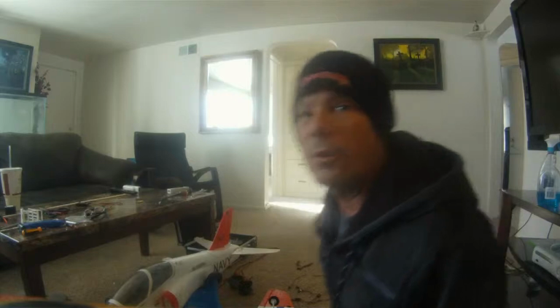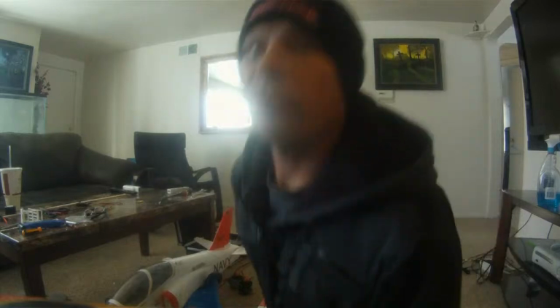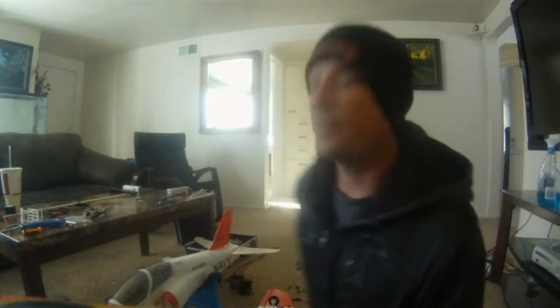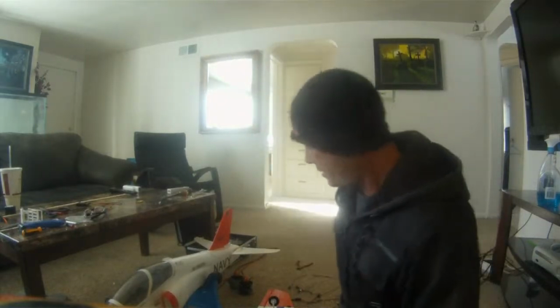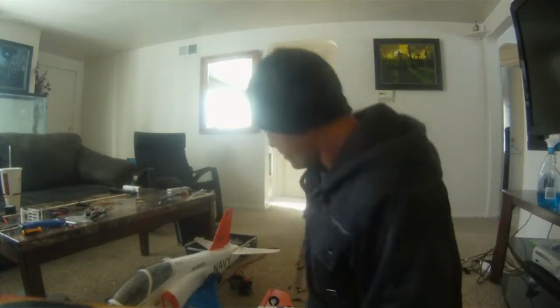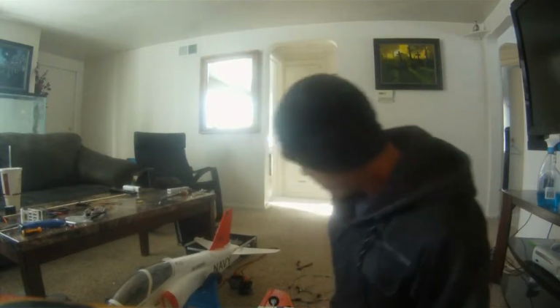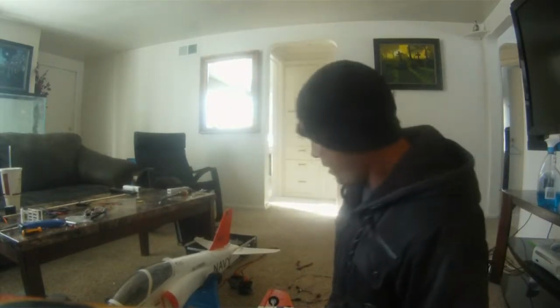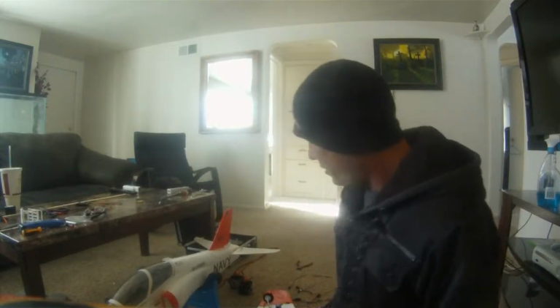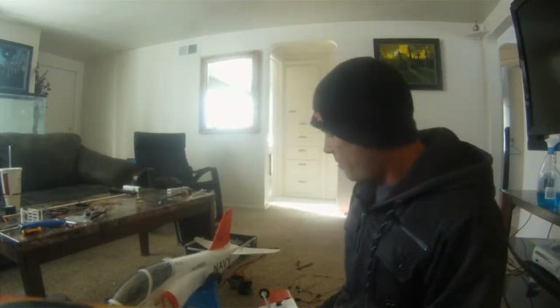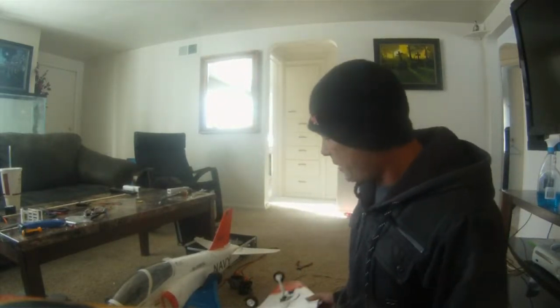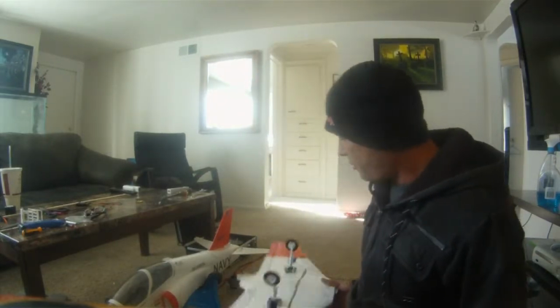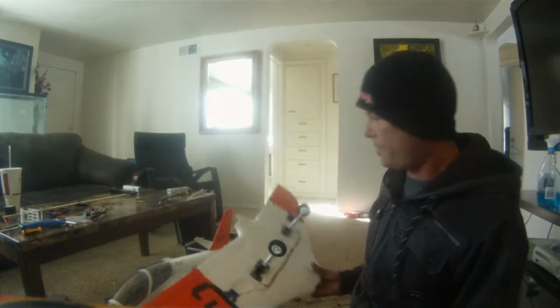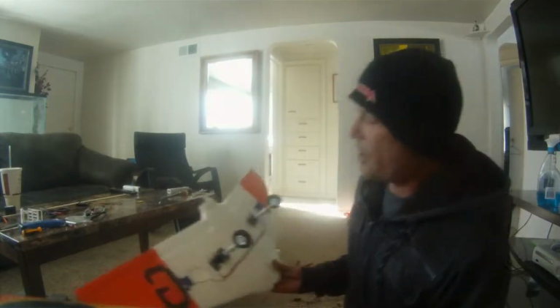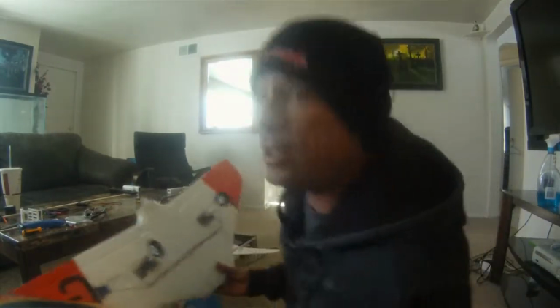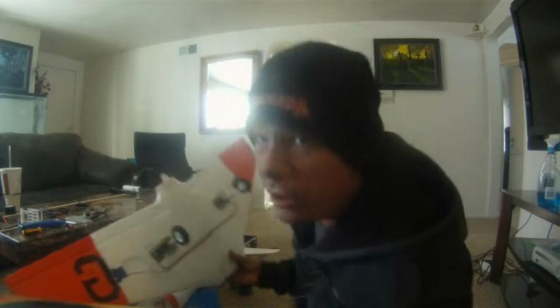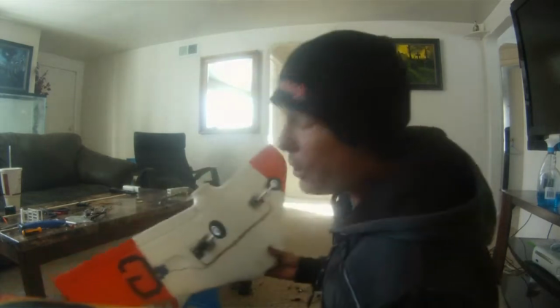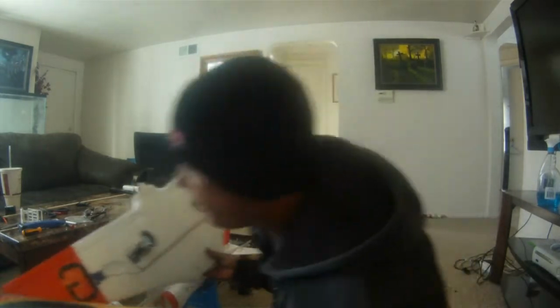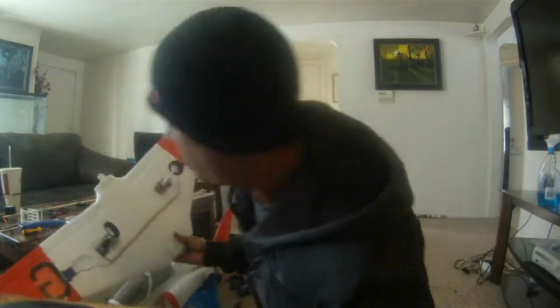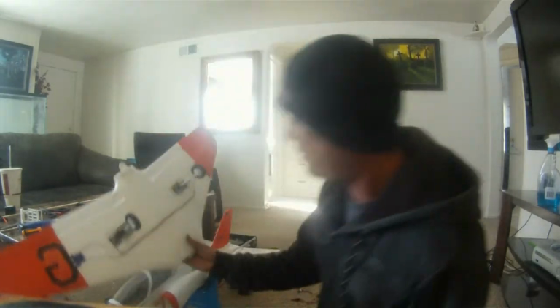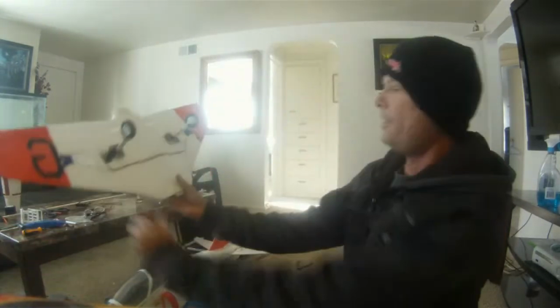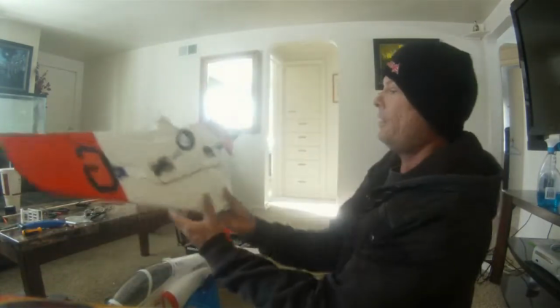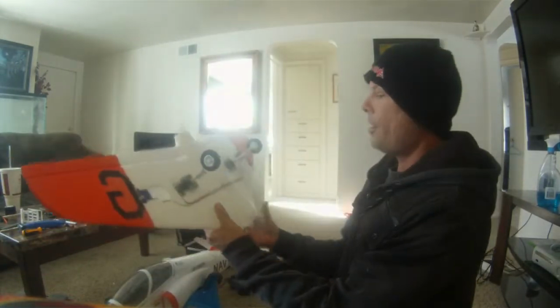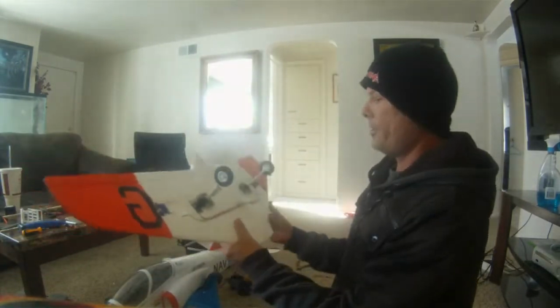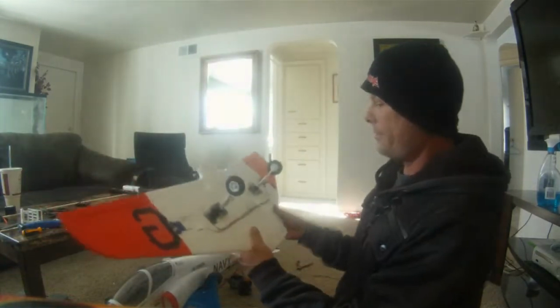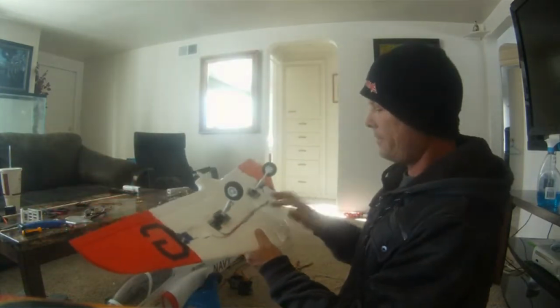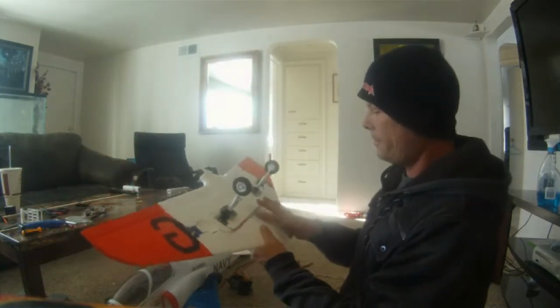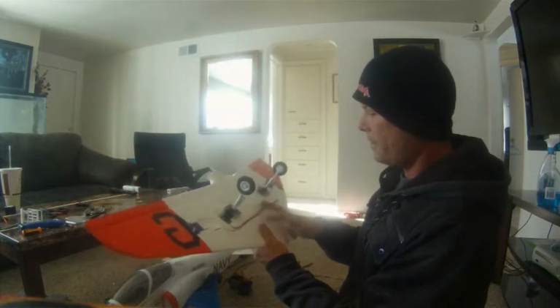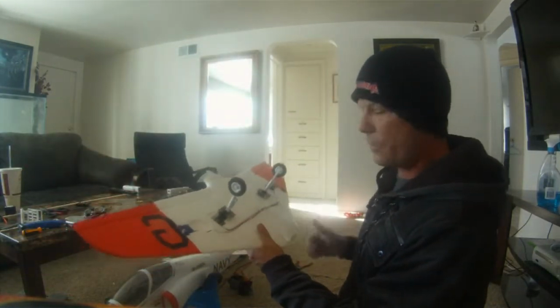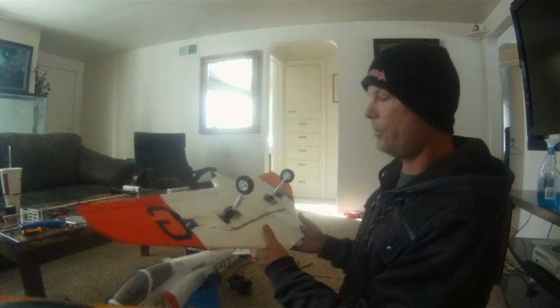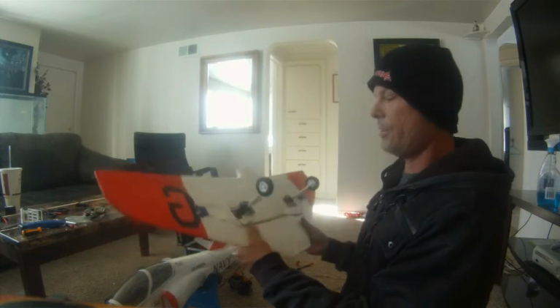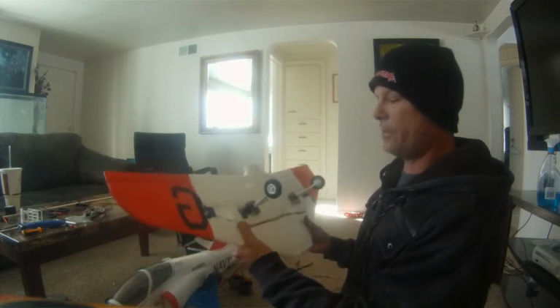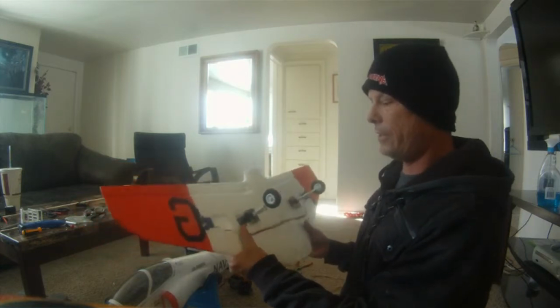Hey, what's up everyone. I did a modification on the Hobby King T-45 Goshawk that comes with fixed gear and I want to show you what I did.